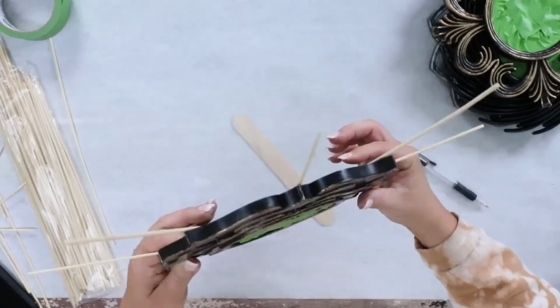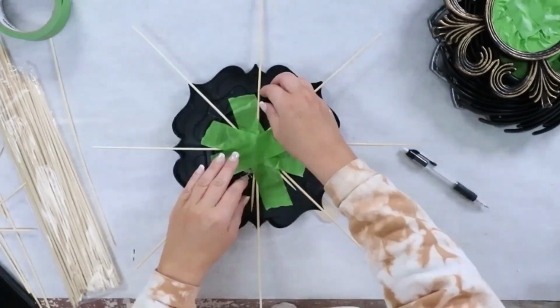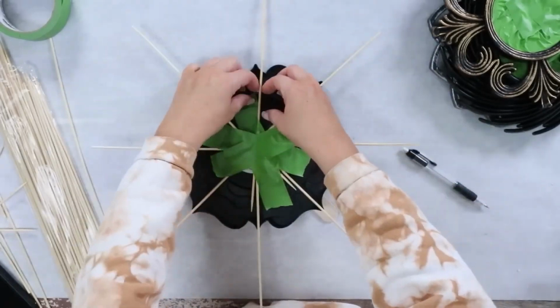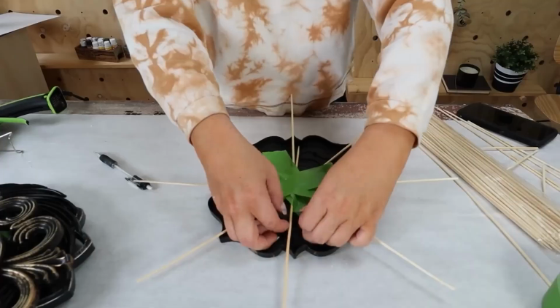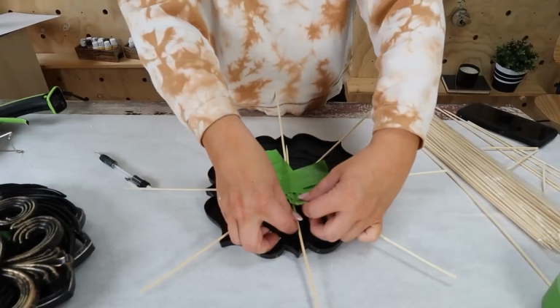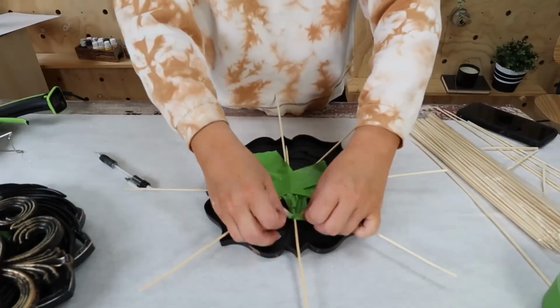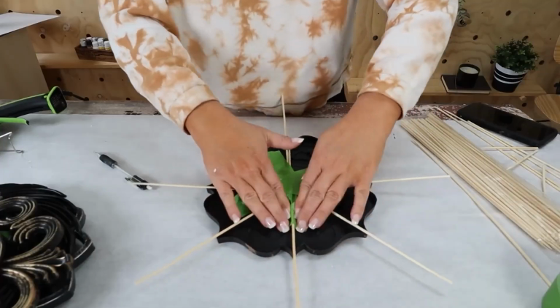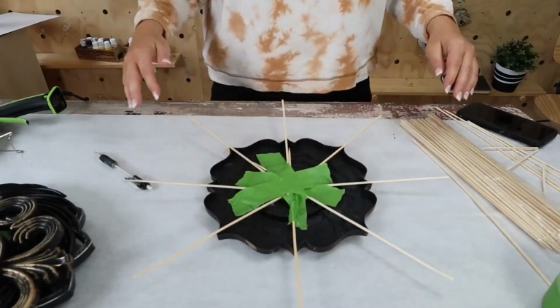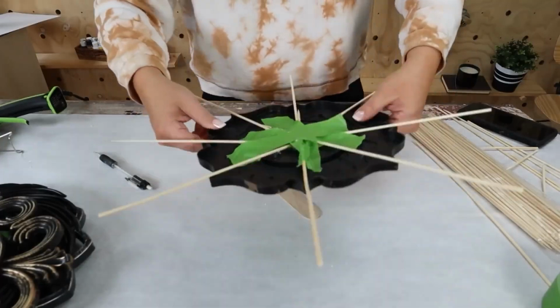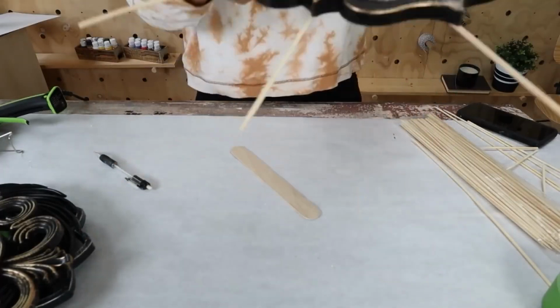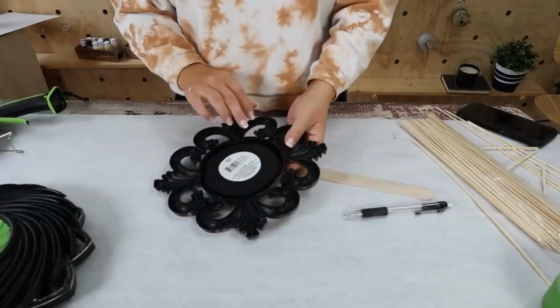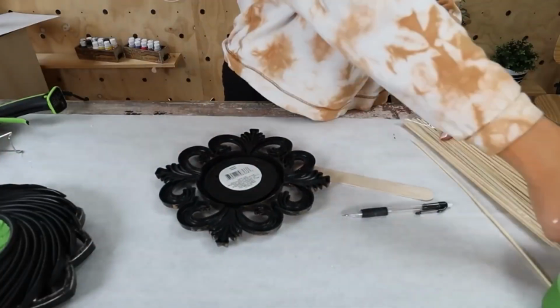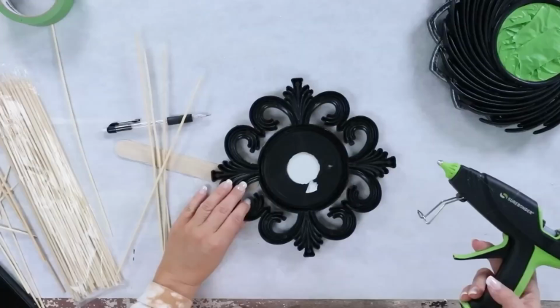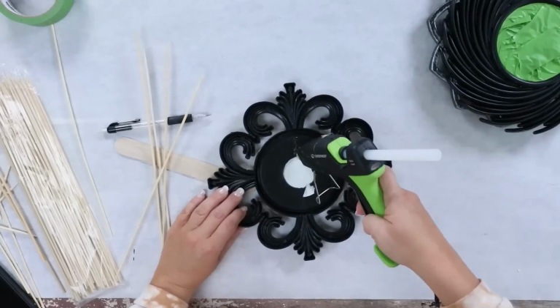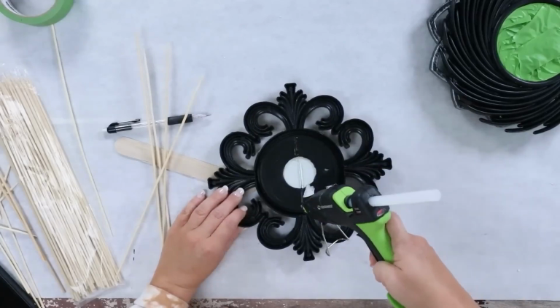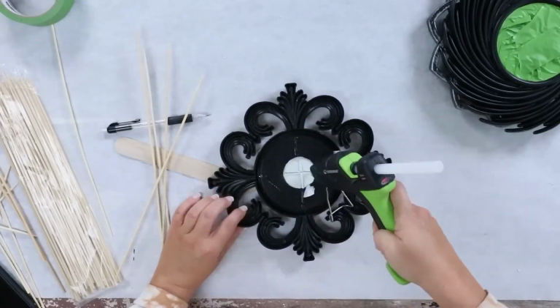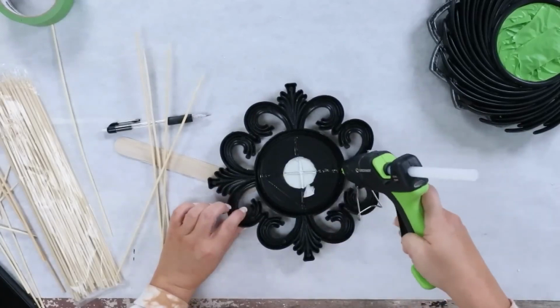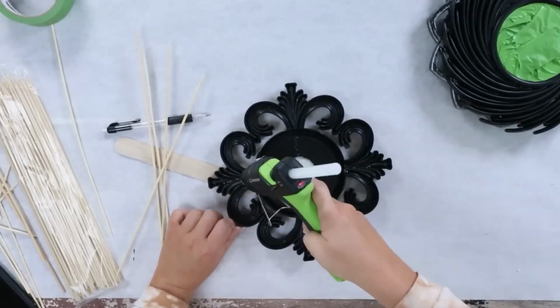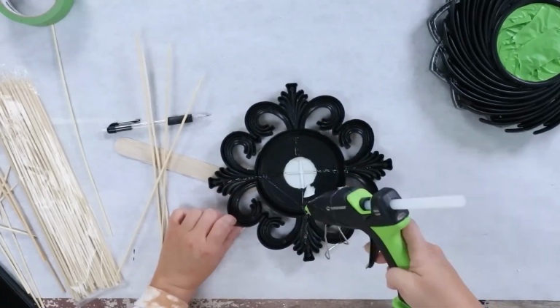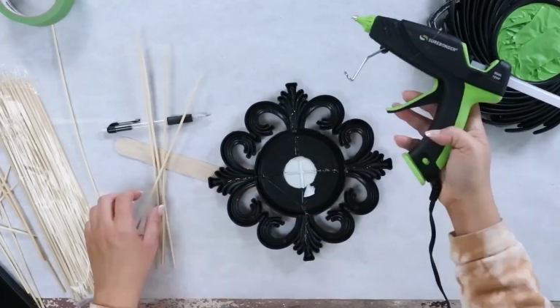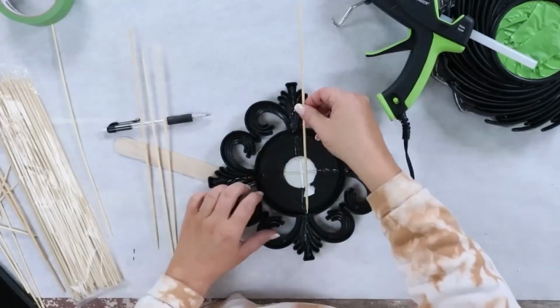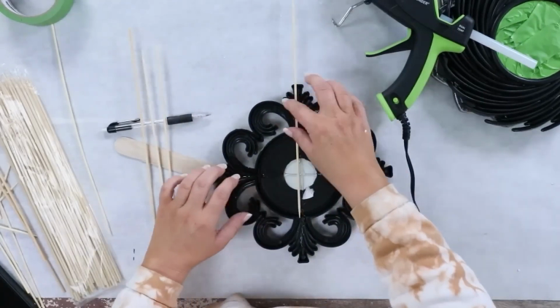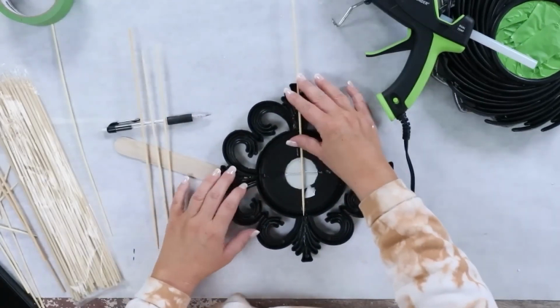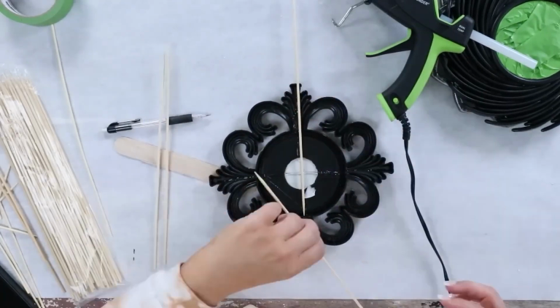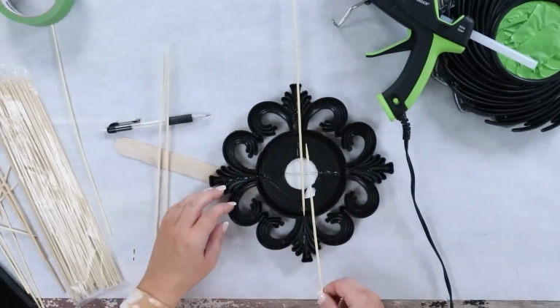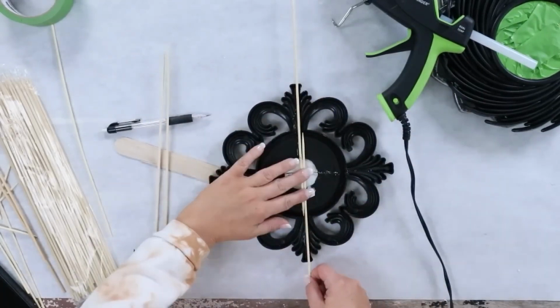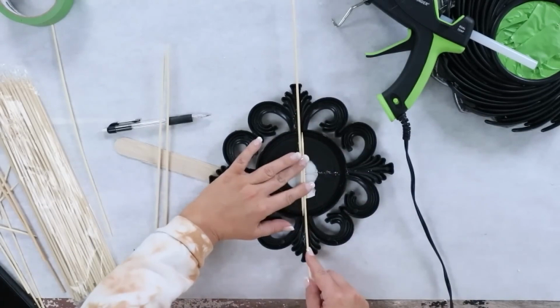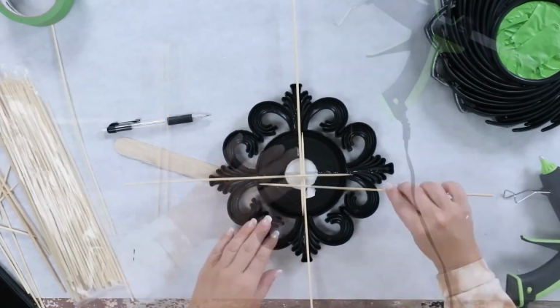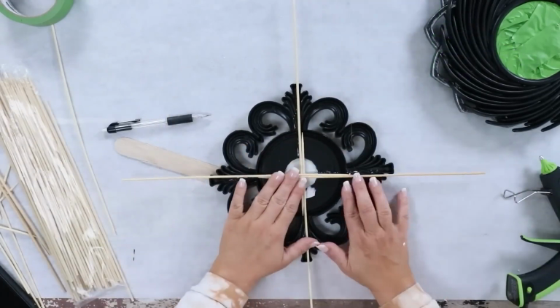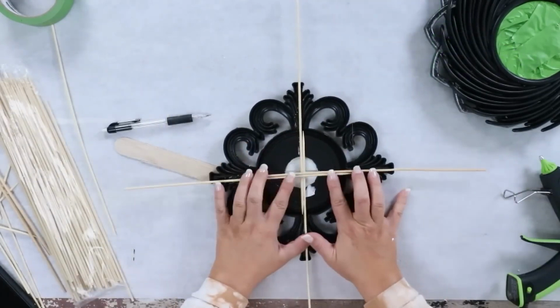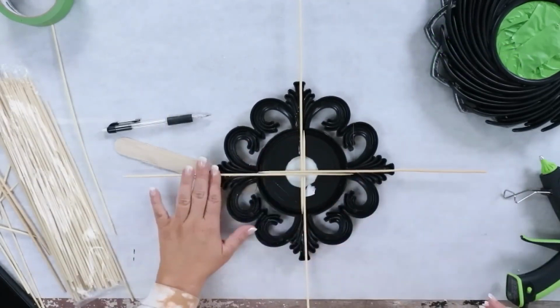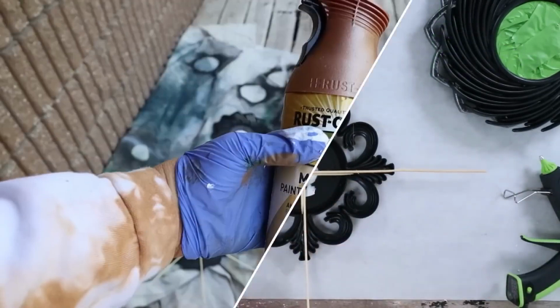Then with my other mirror, I thought that one would look great if I just did four dowel rods, so I put one coming out of each of the corners. Those are the only two mirrors that I added wood dowels to.